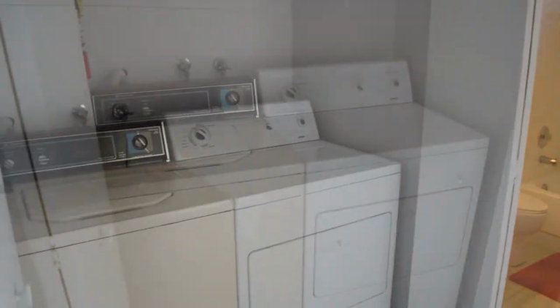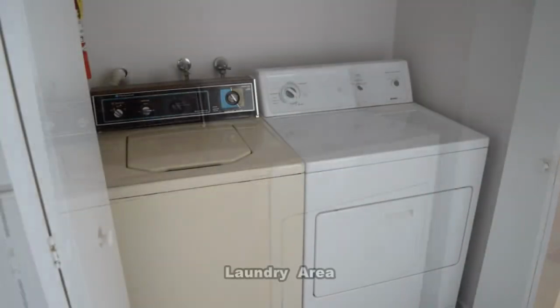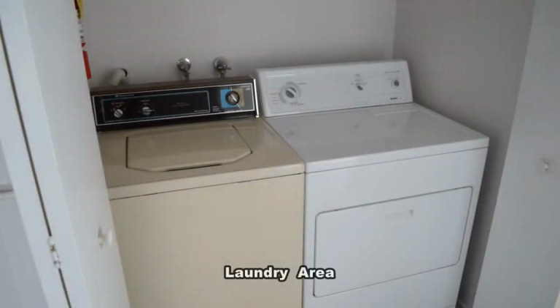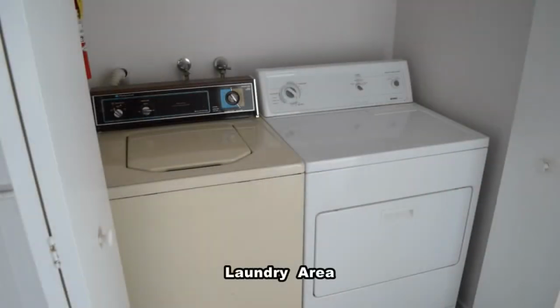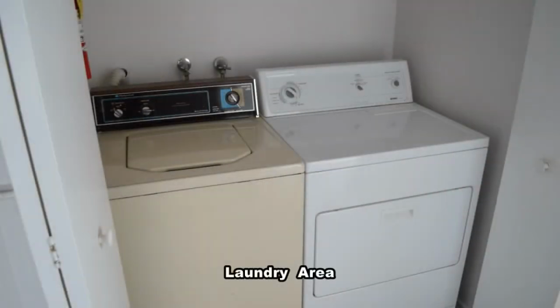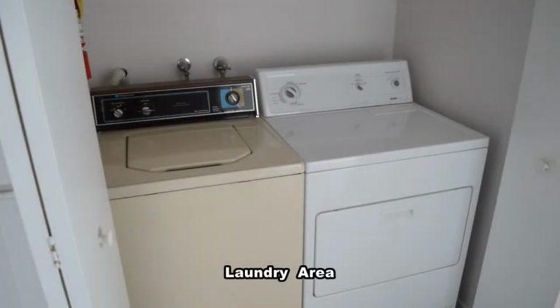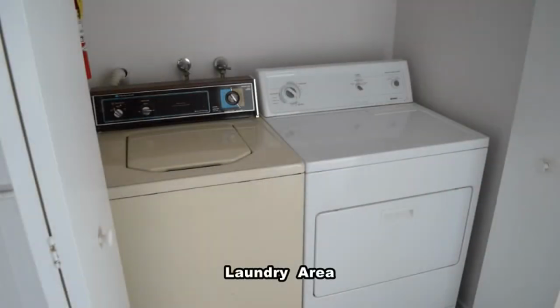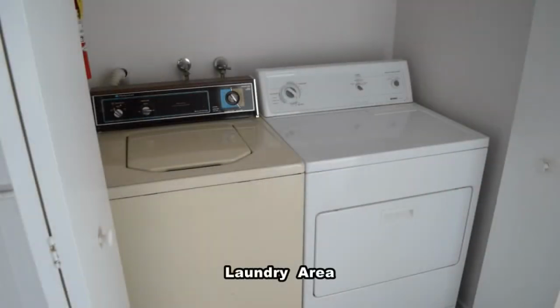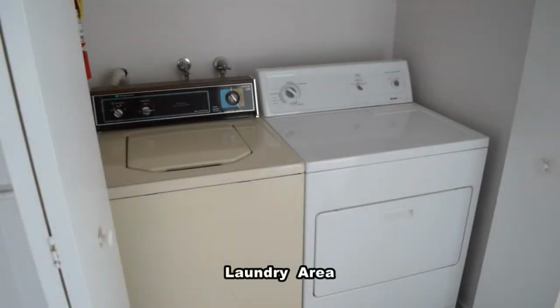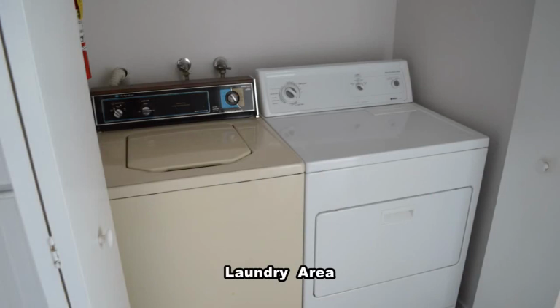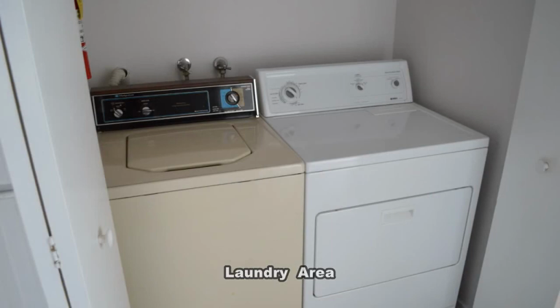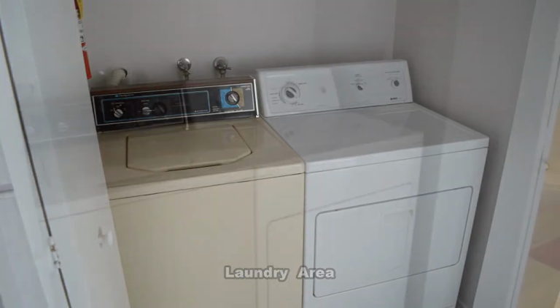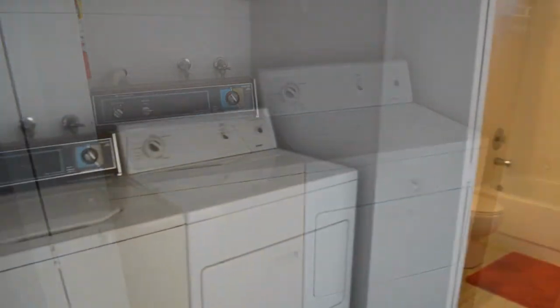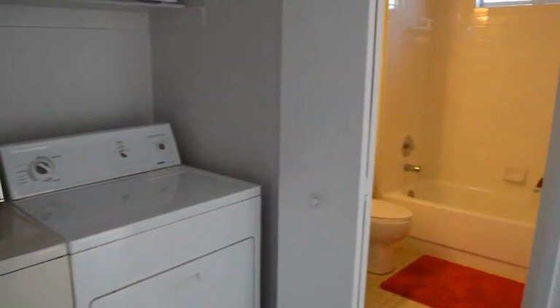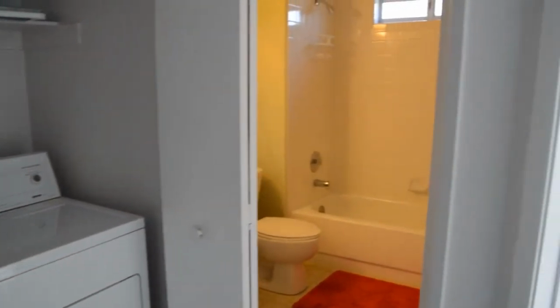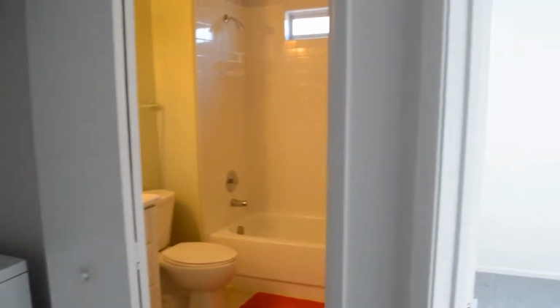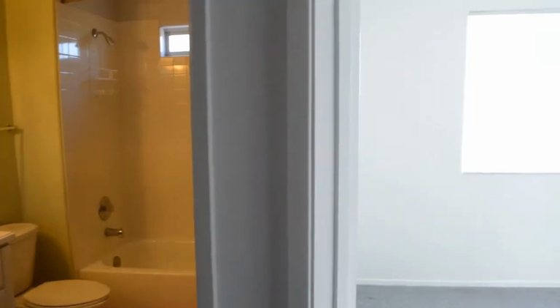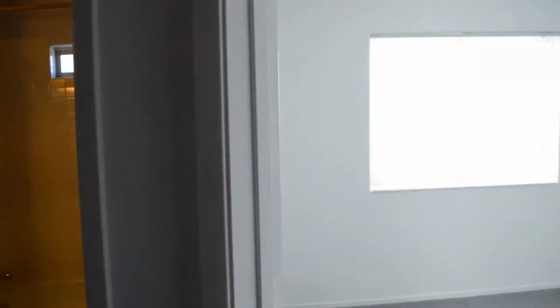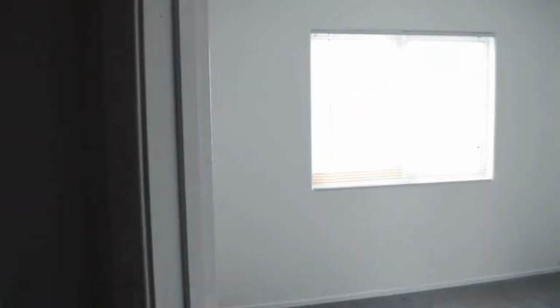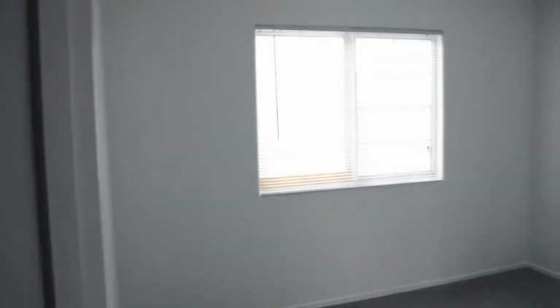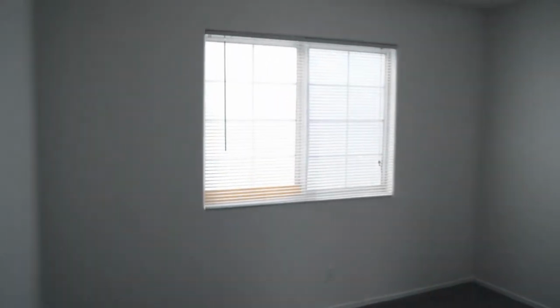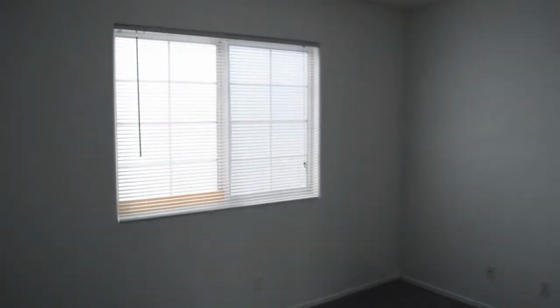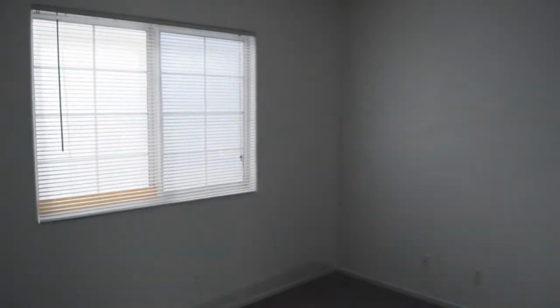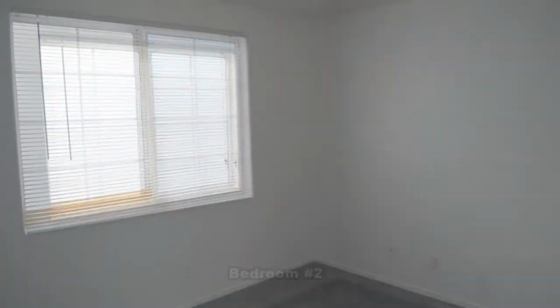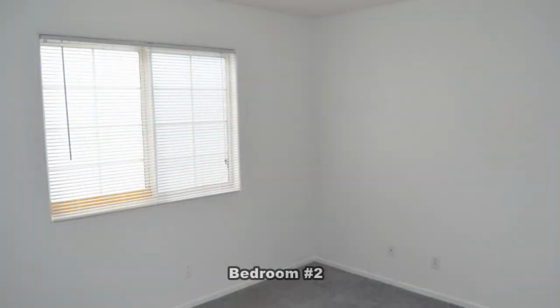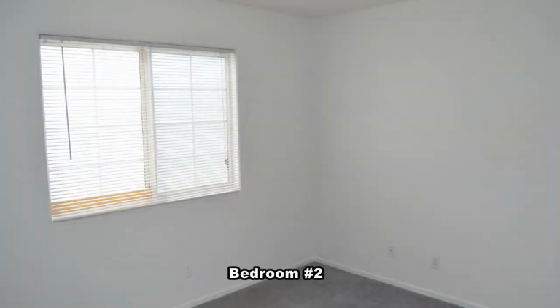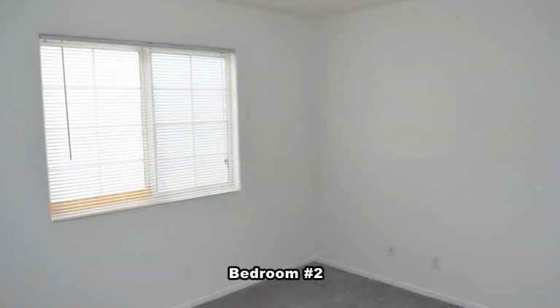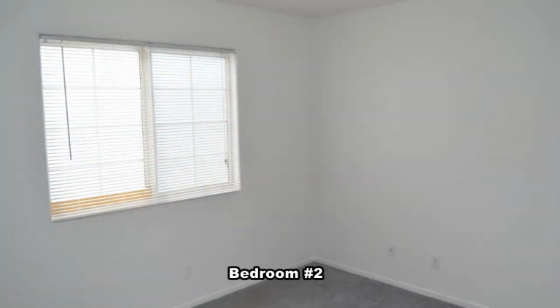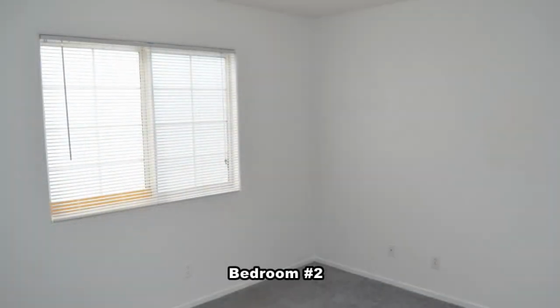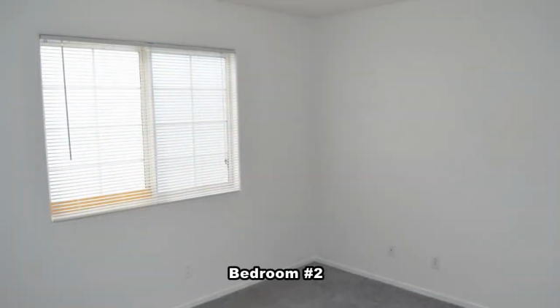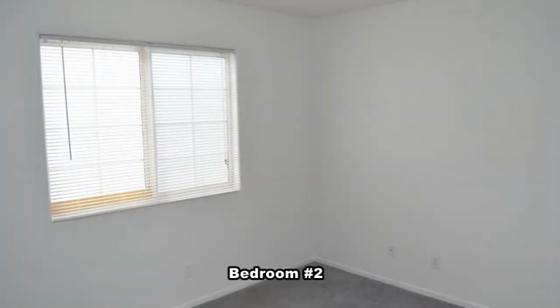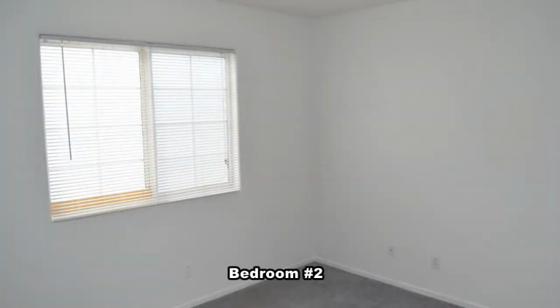The laundry area comes with a washer and dryer included in the rent. The second bedroom is separate from the master and has mirrored closet doors.